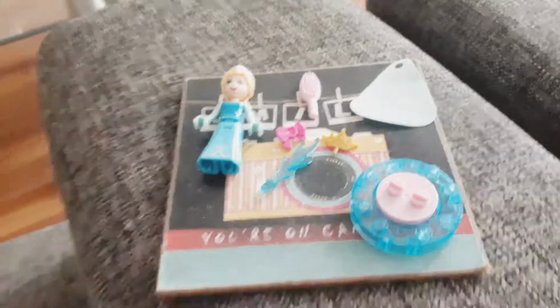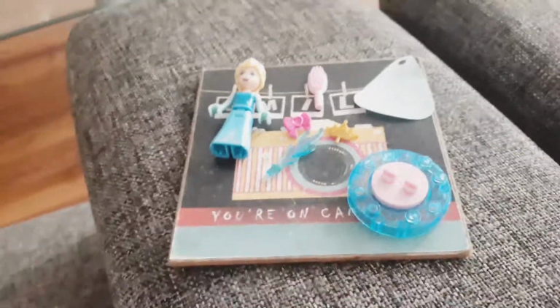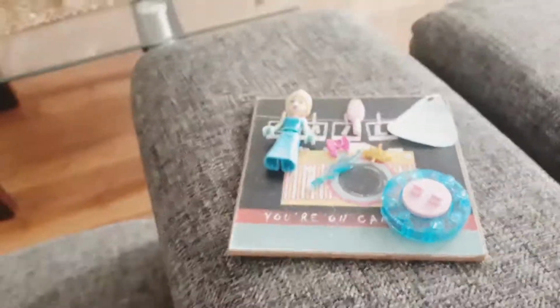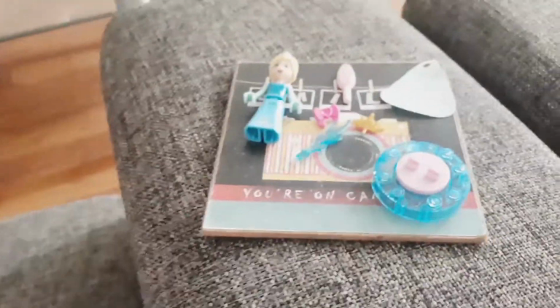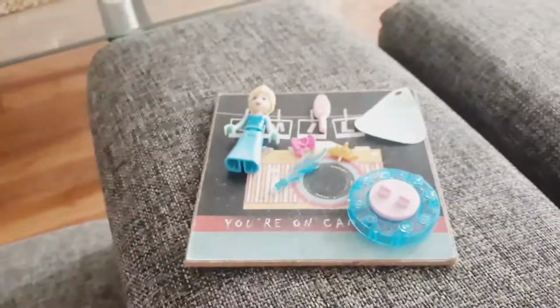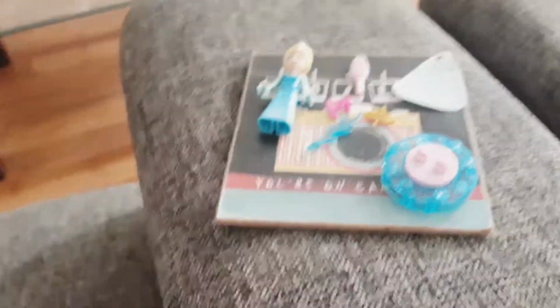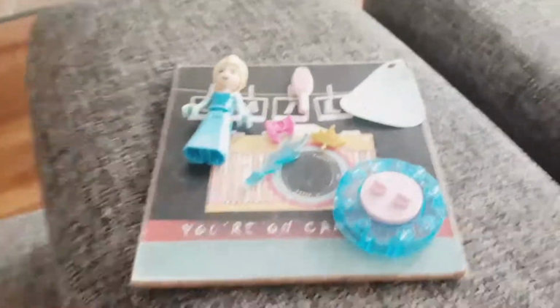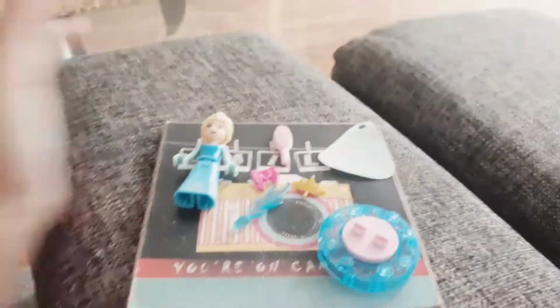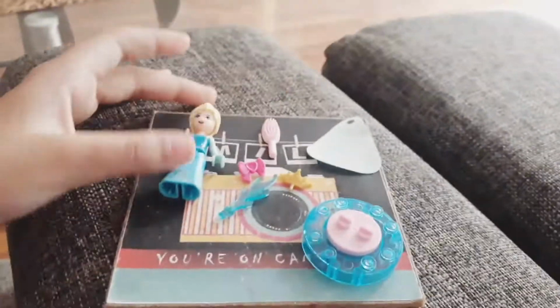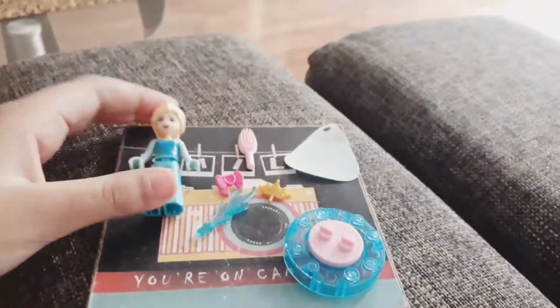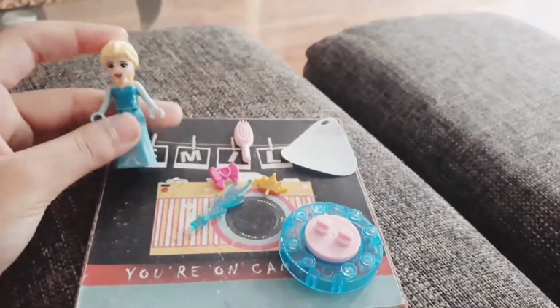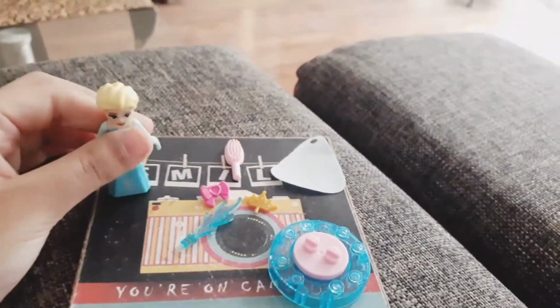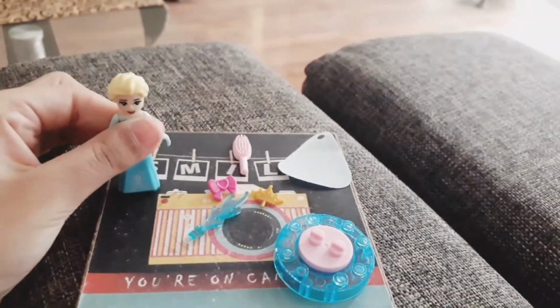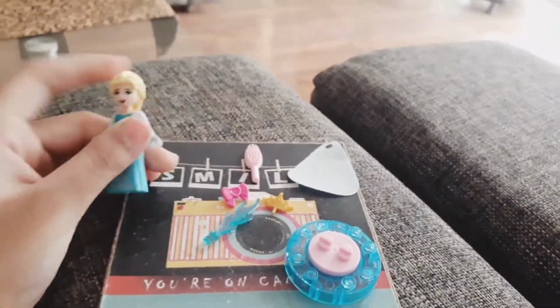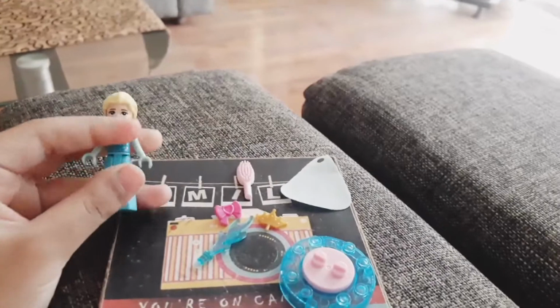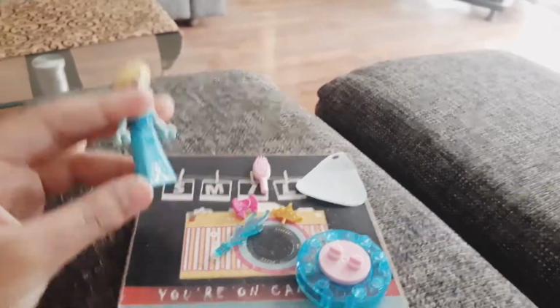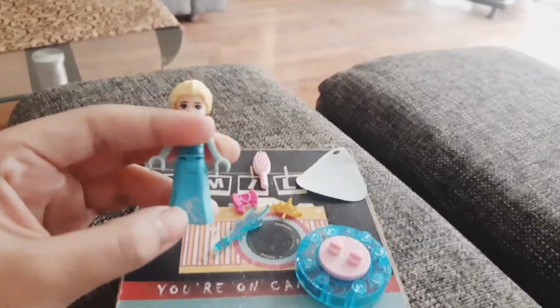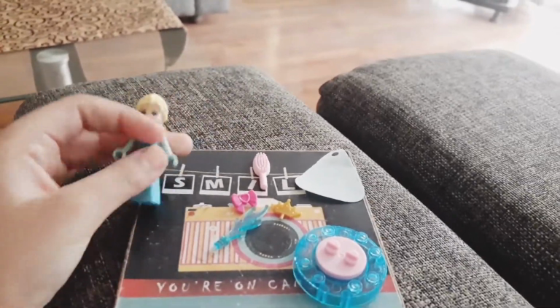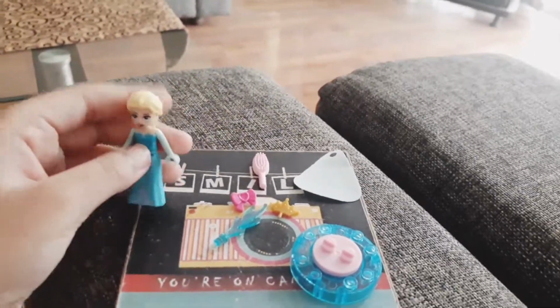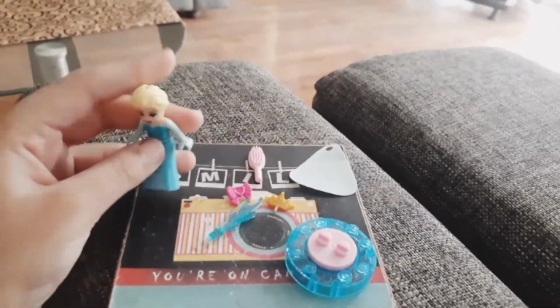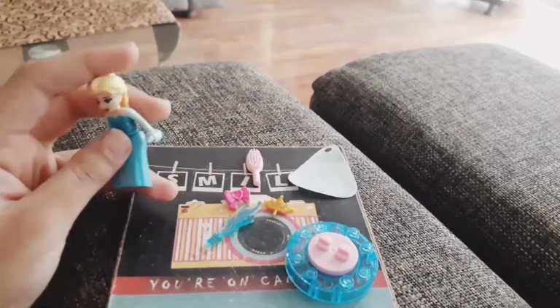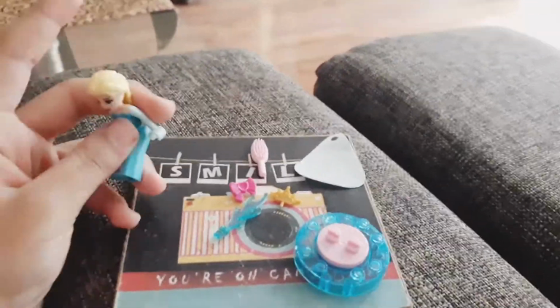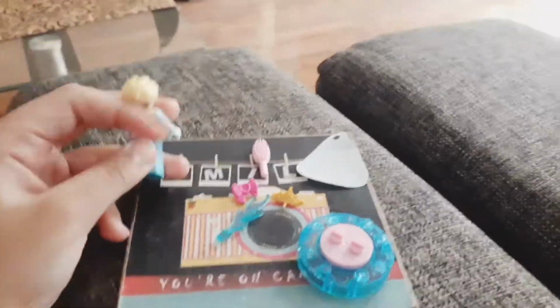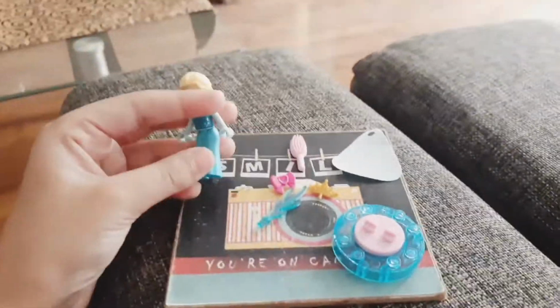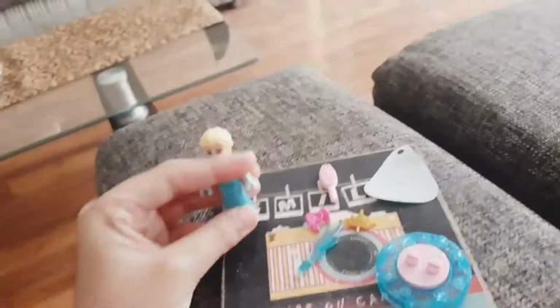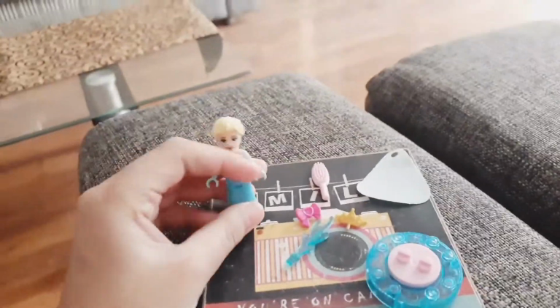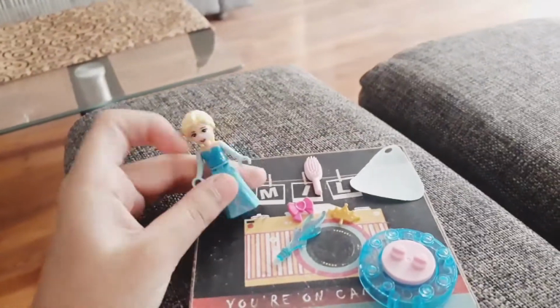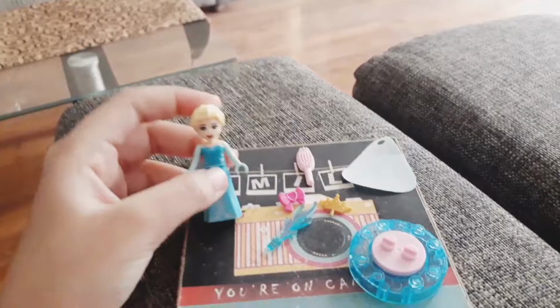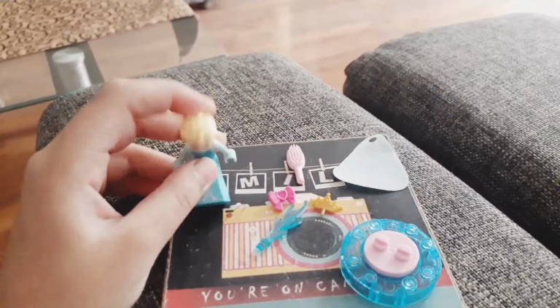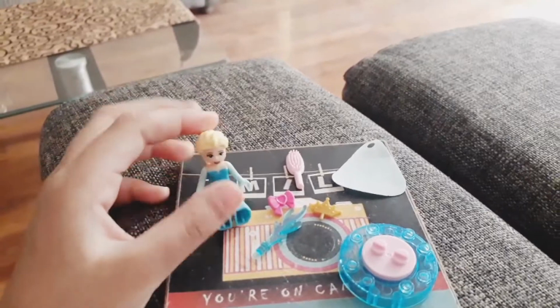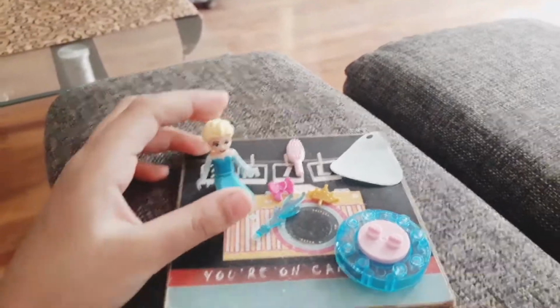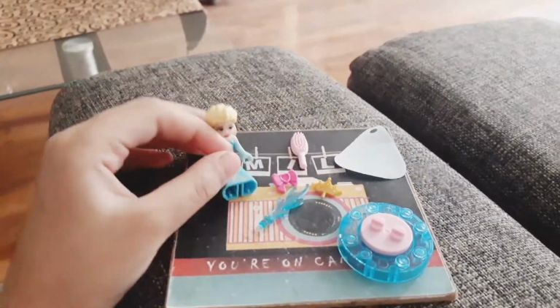Hey guys, I'm here with another video. So I bought an Elsa toy — it came with a watch part, my mom had a watch. Today I will be showing you my doll and her accessories.